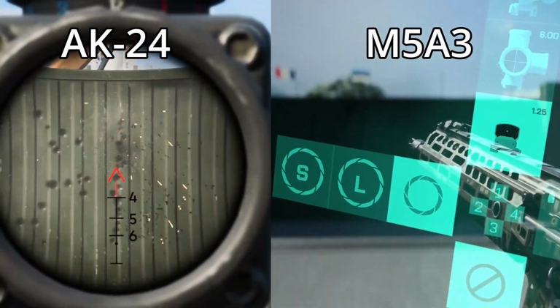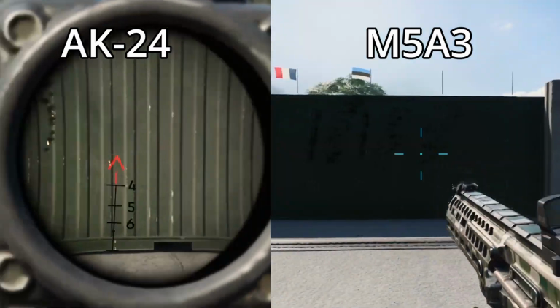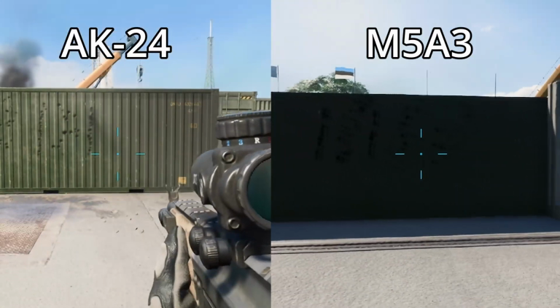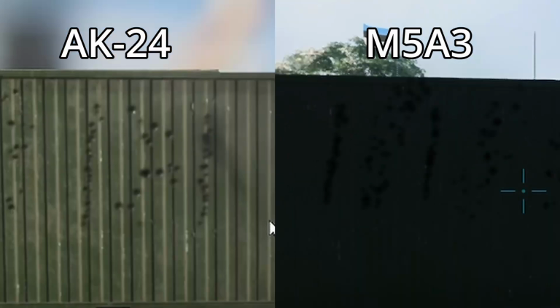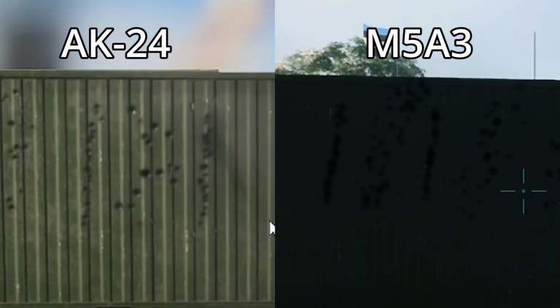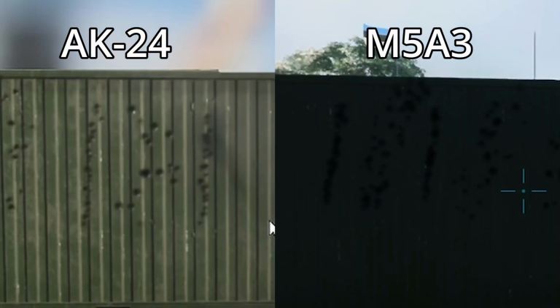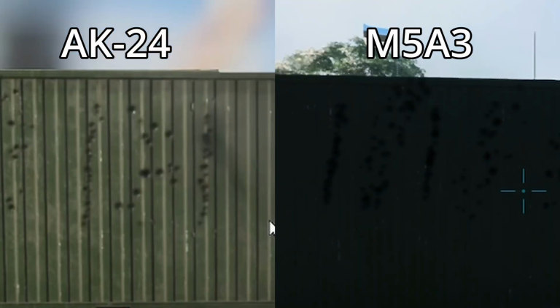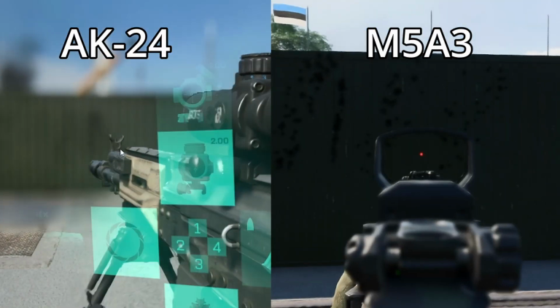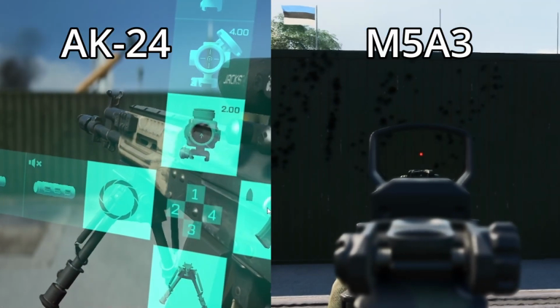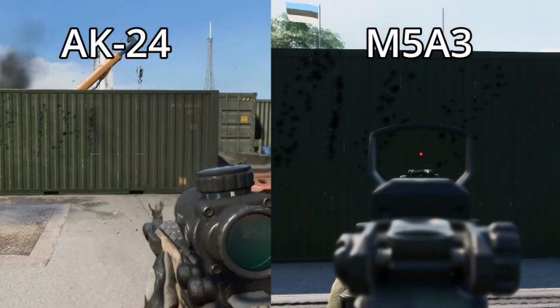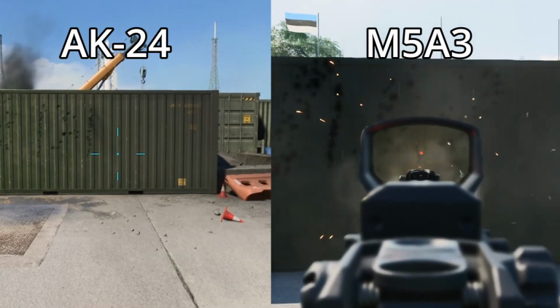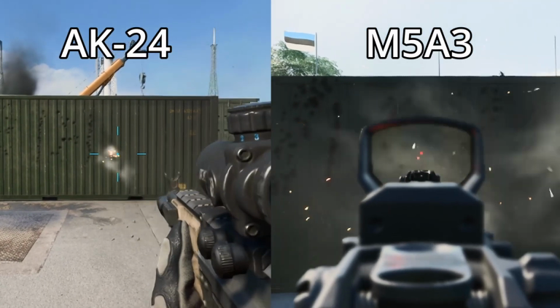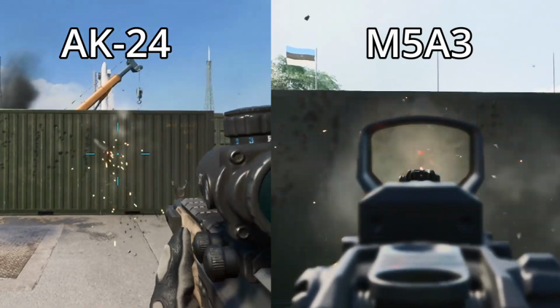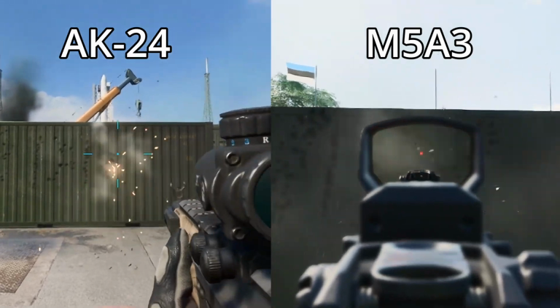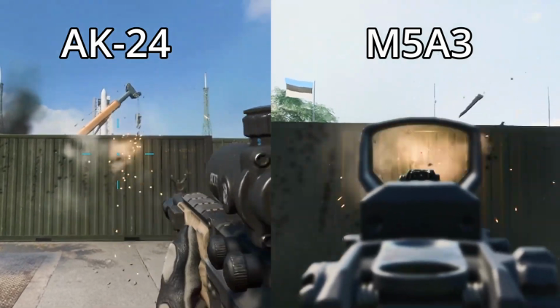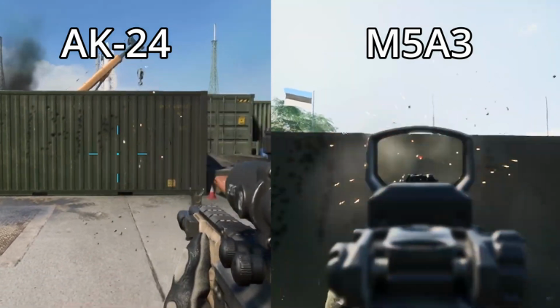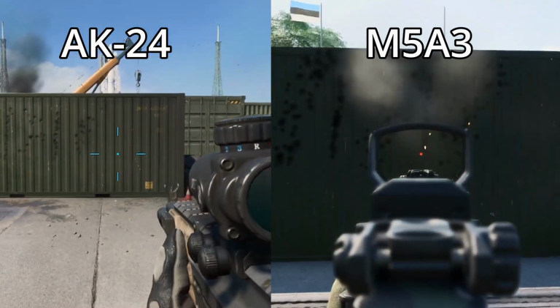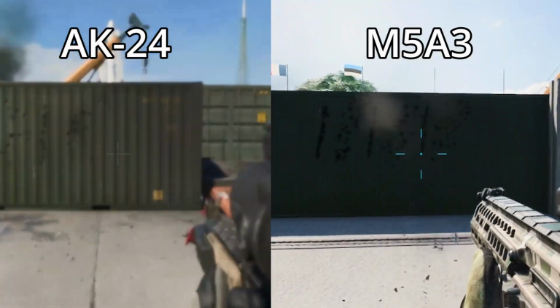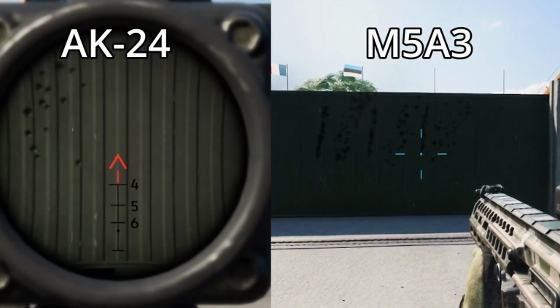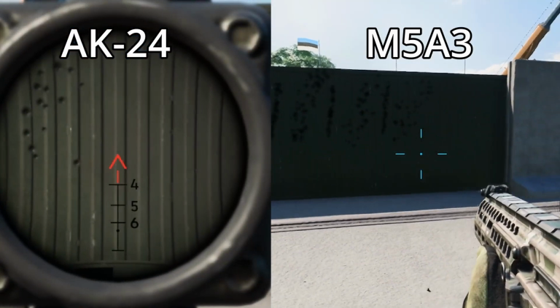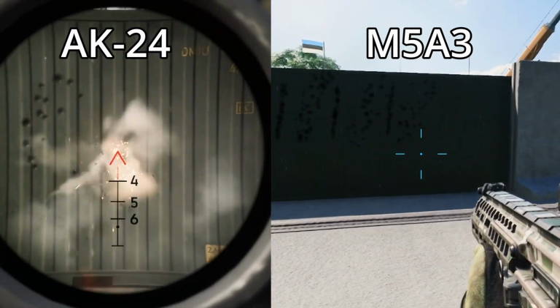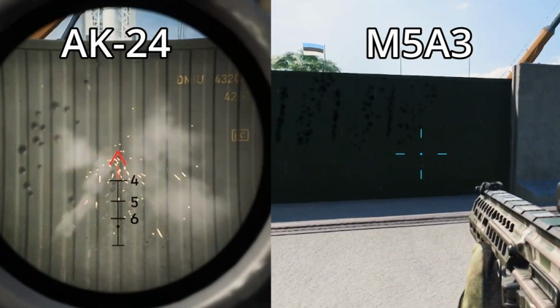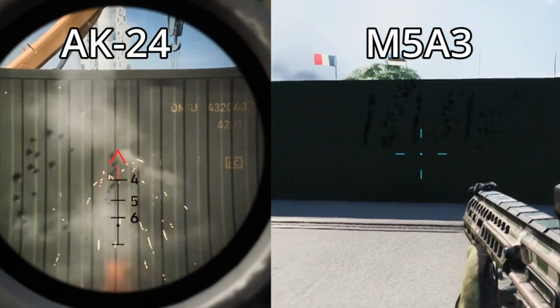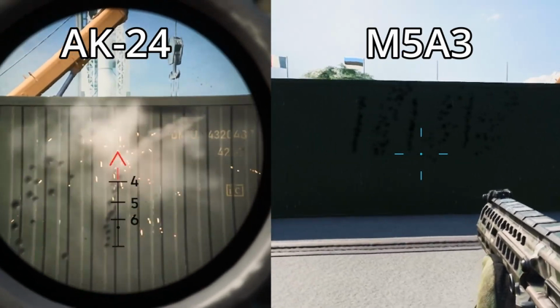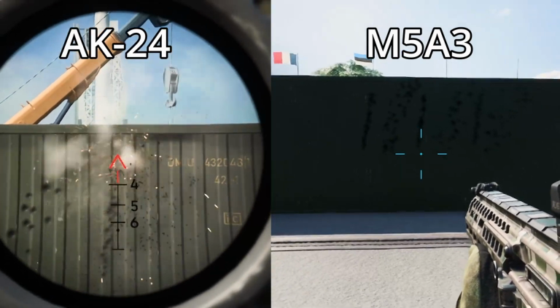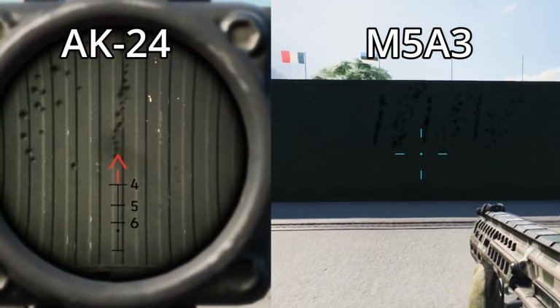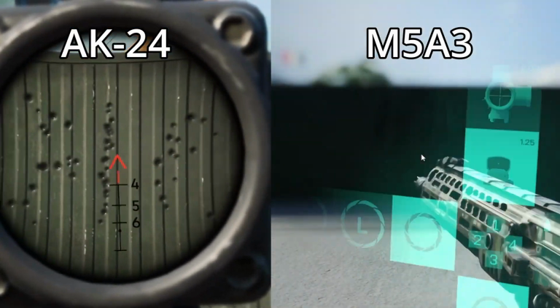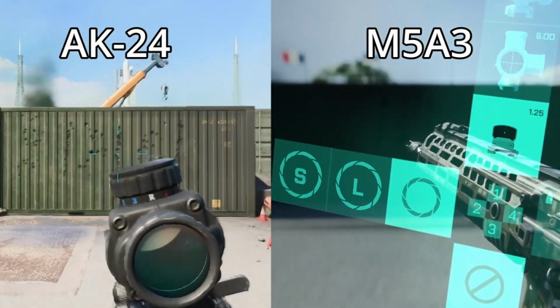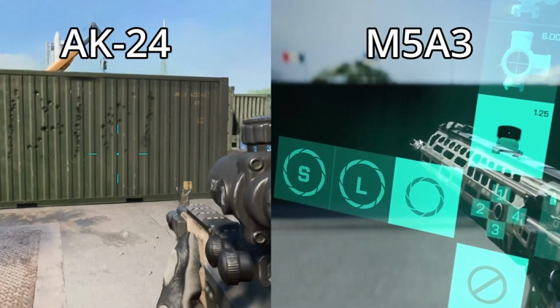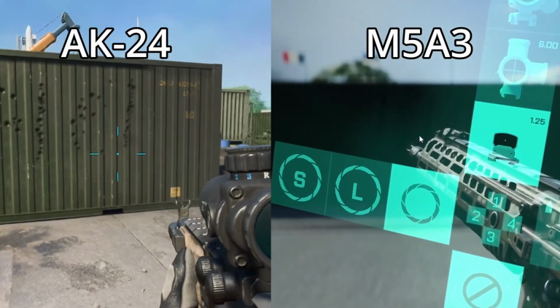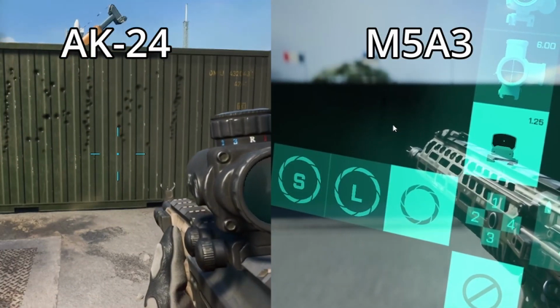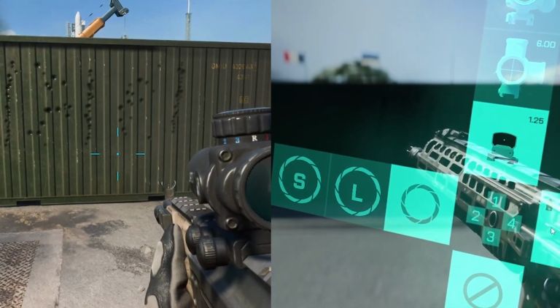The M5 also has less recoil, so you should be able to stay on target easier. Although, I did find that the AK's recoil did bring rounds up from torso shots to head shots, which would make the time to kill a little bit faster.